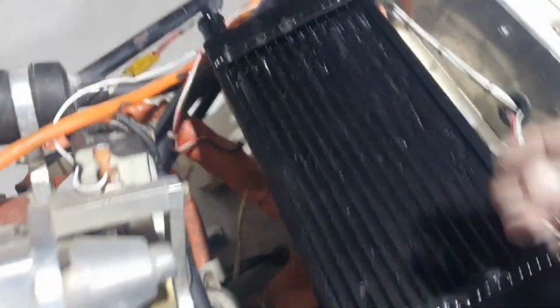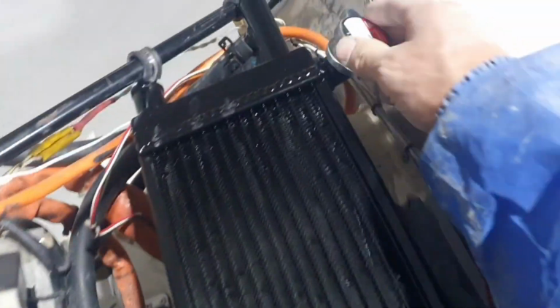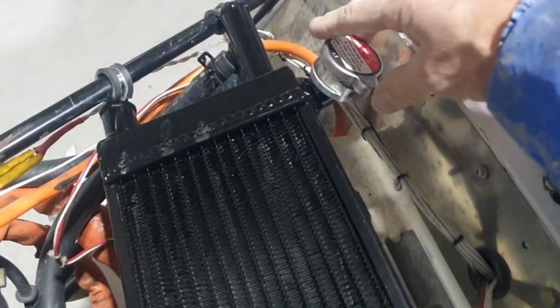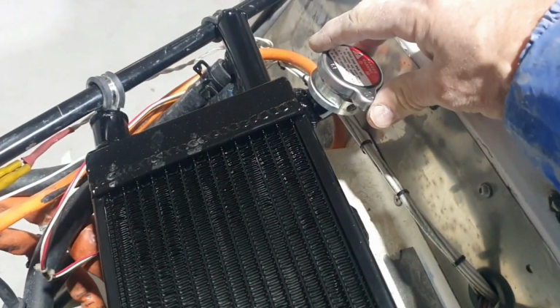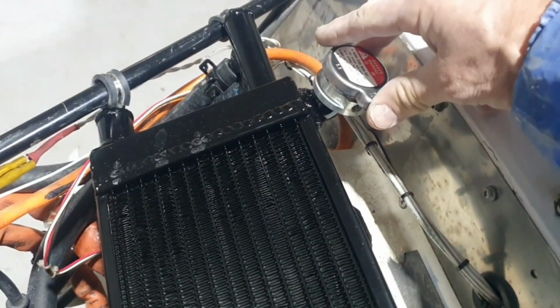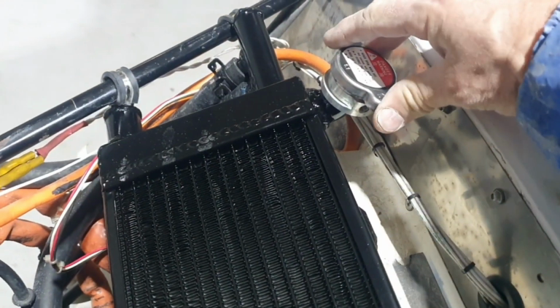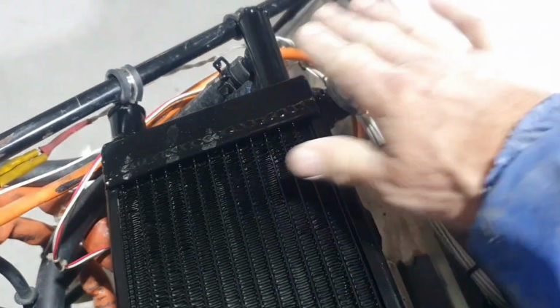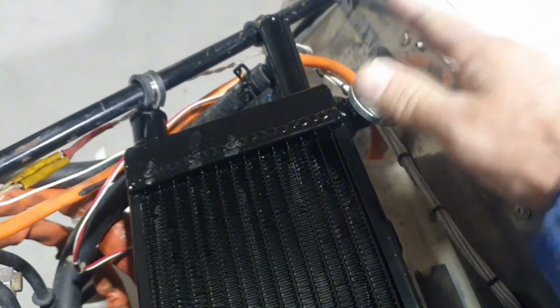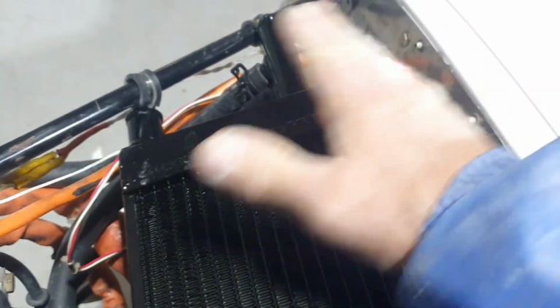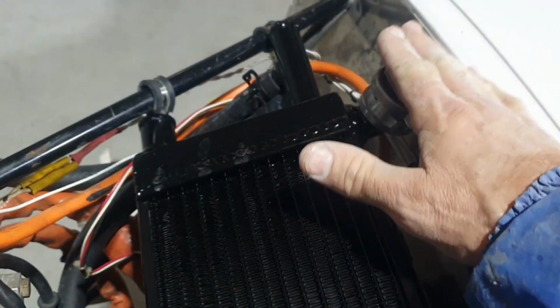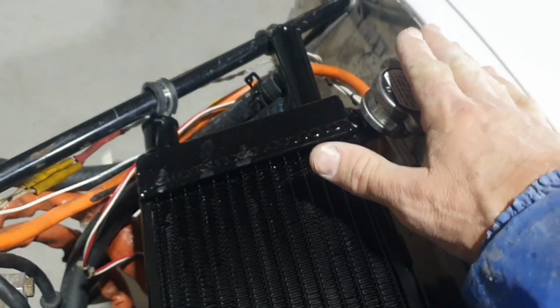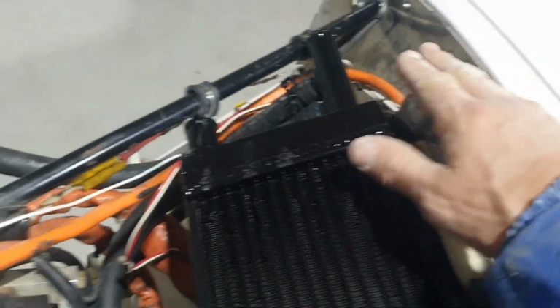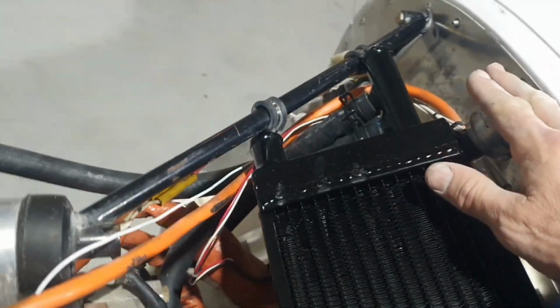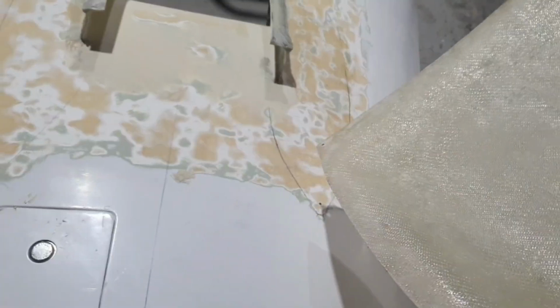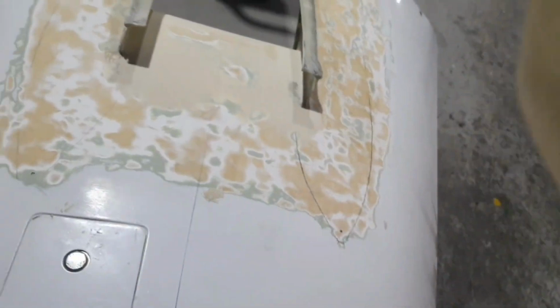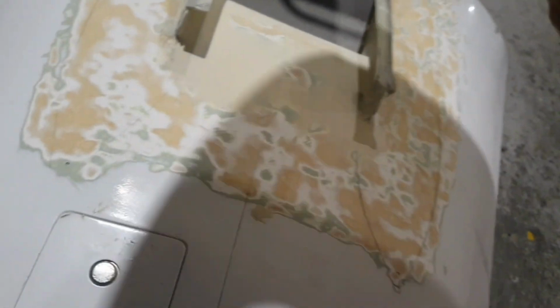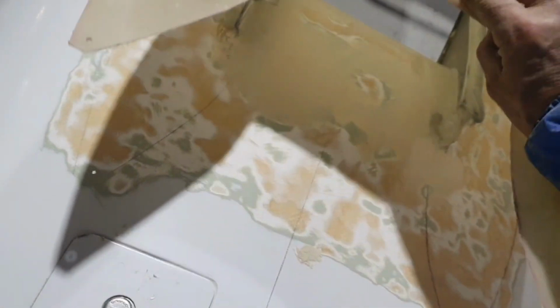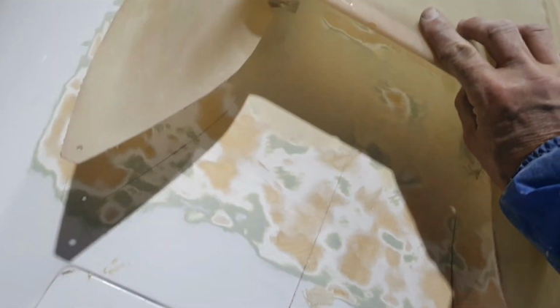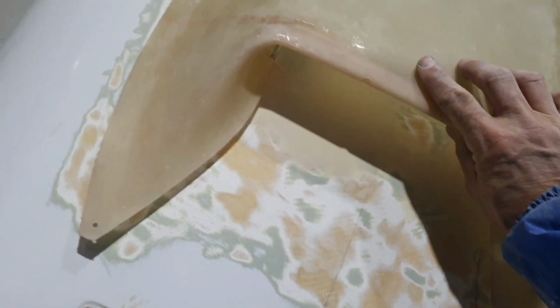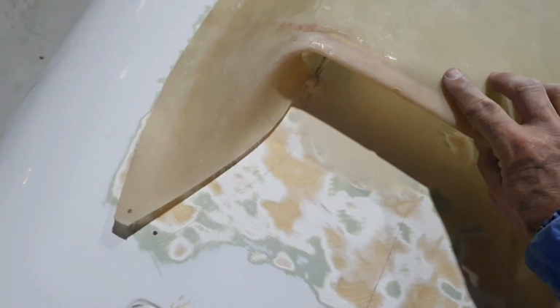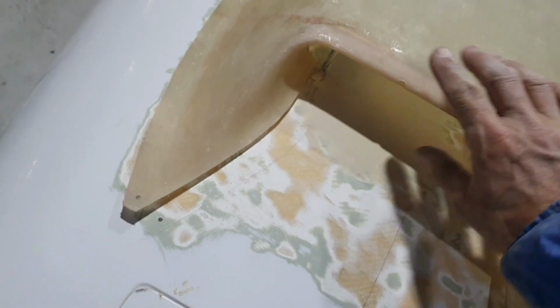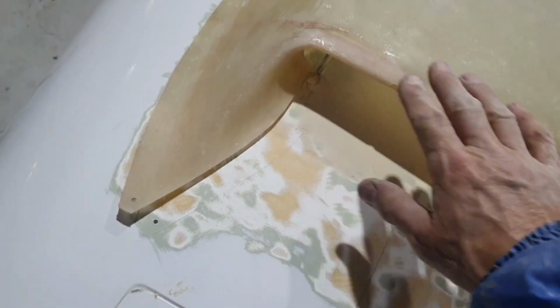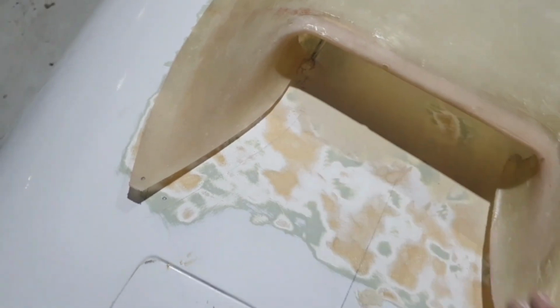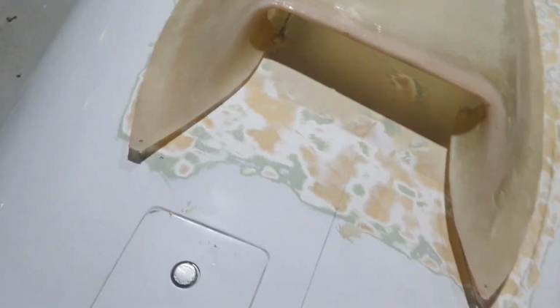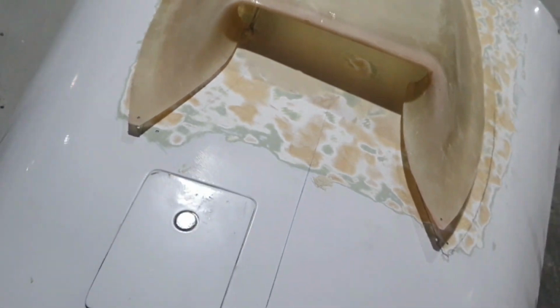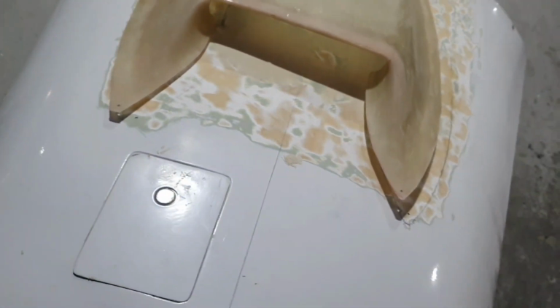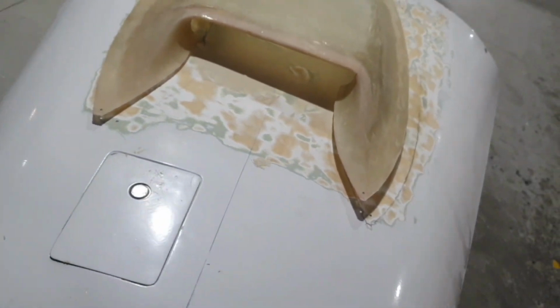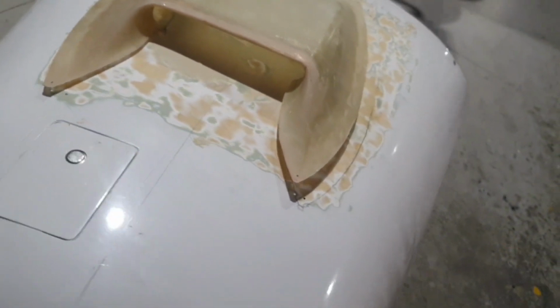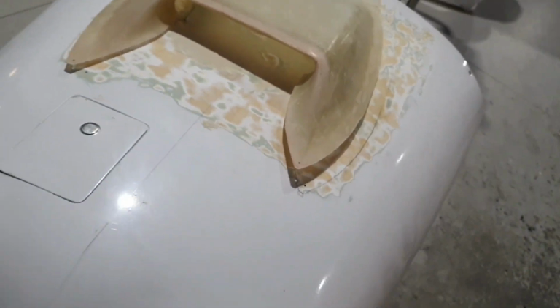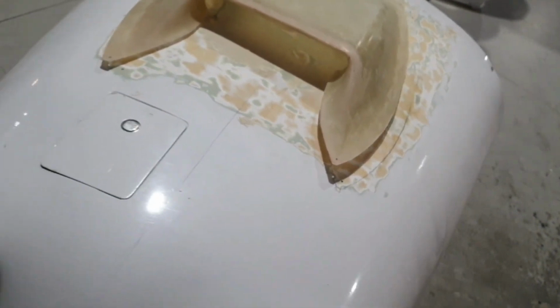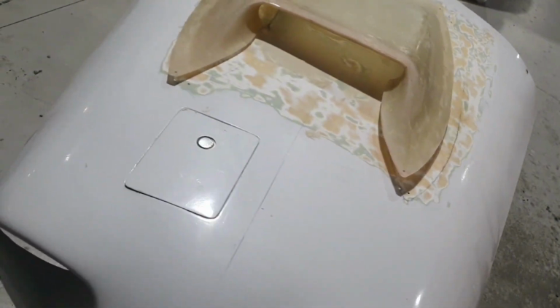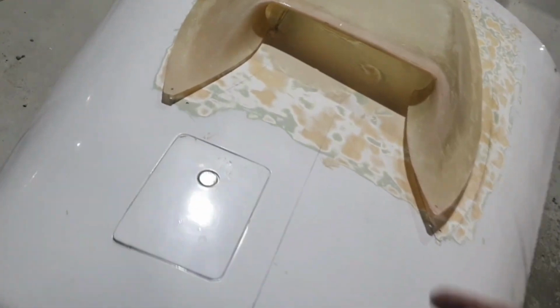I've put the radiator cap up here on an angle, so that'll be perfect under the cowl. Then I'll glue that down, feather the edges, fill it, and repaint the cowl — it'll look really nice.